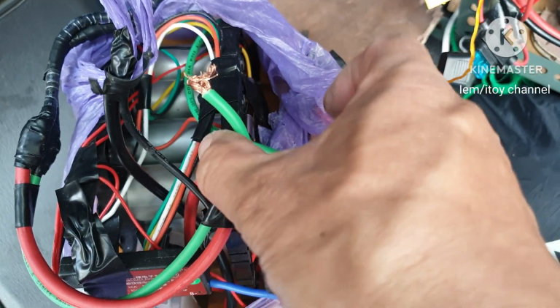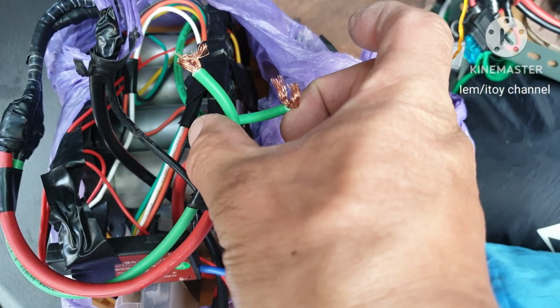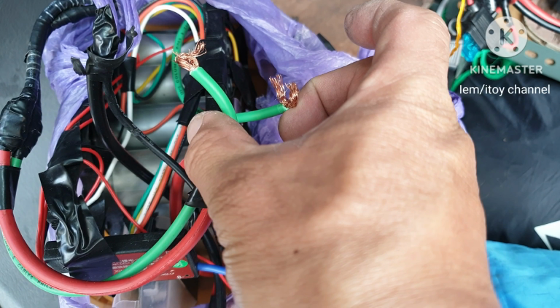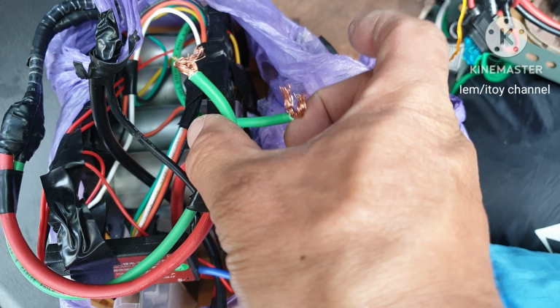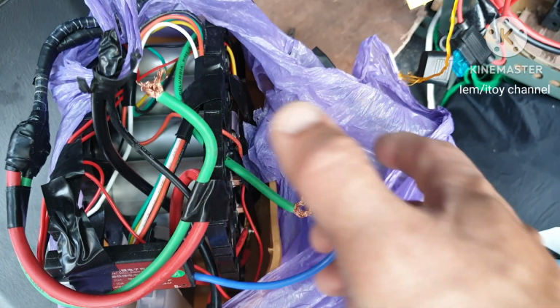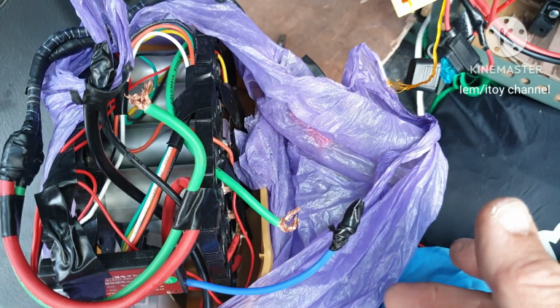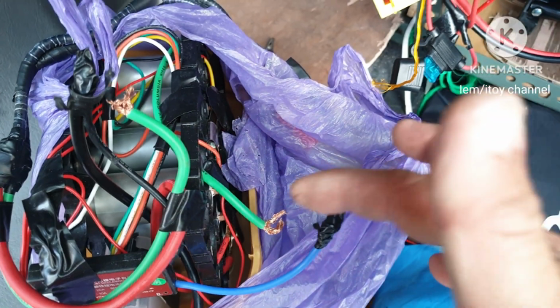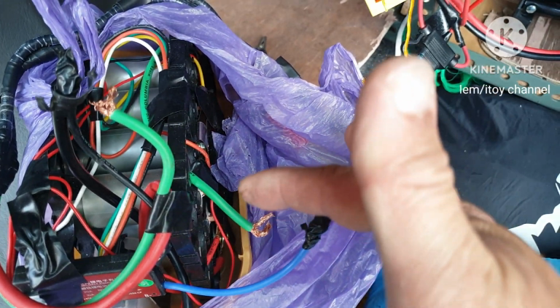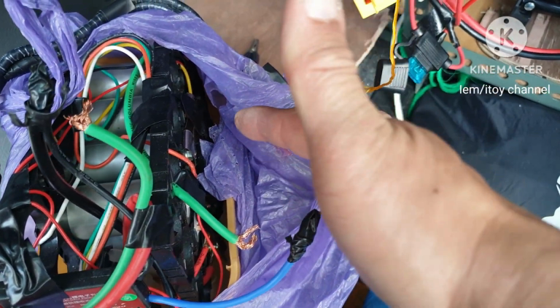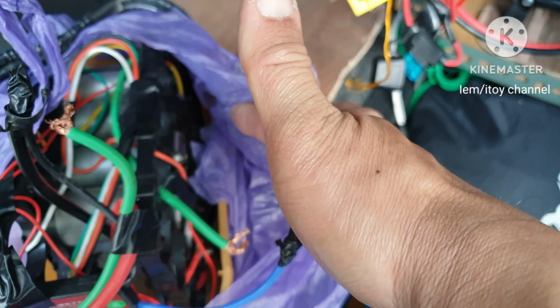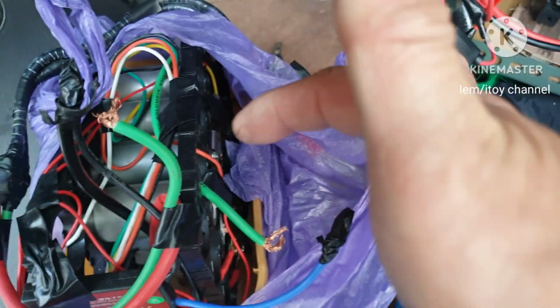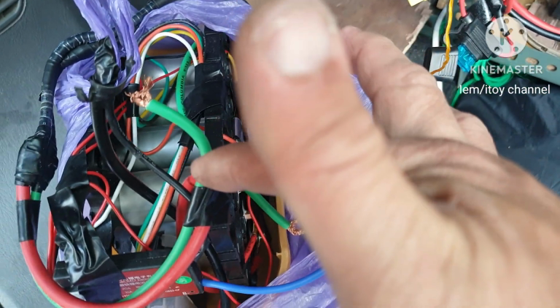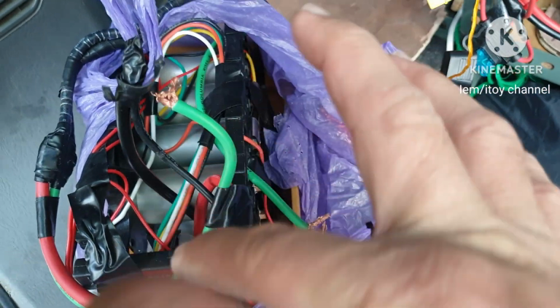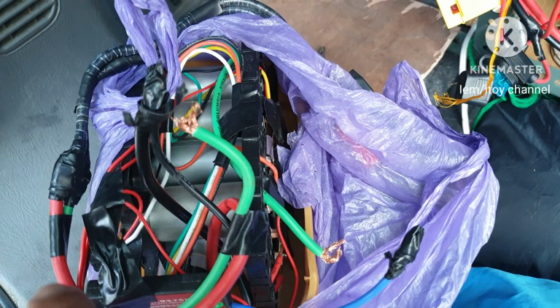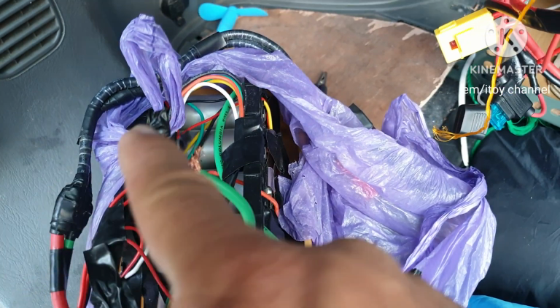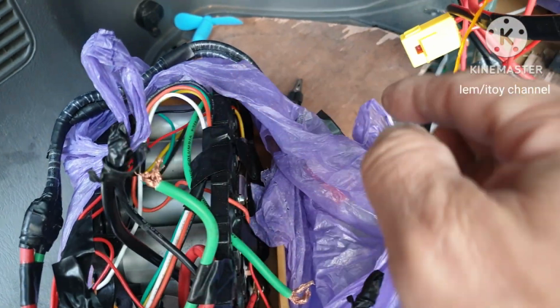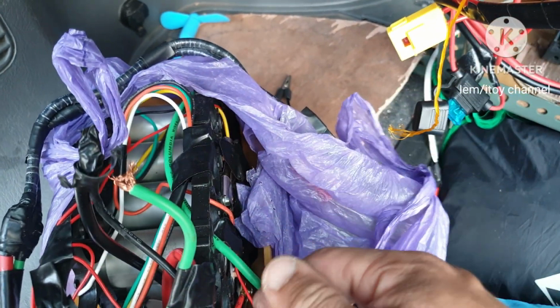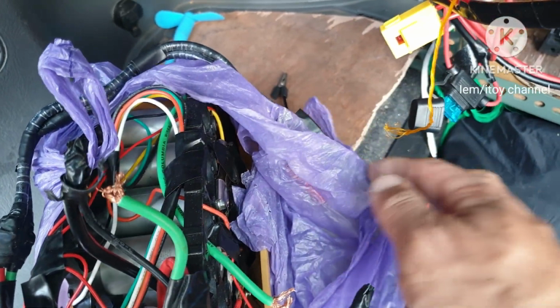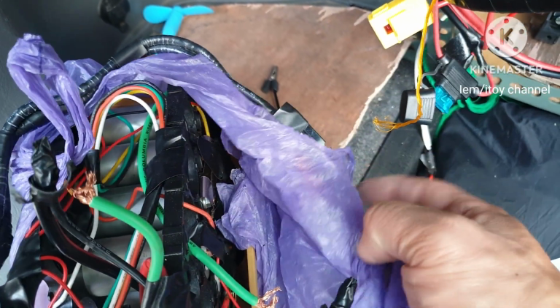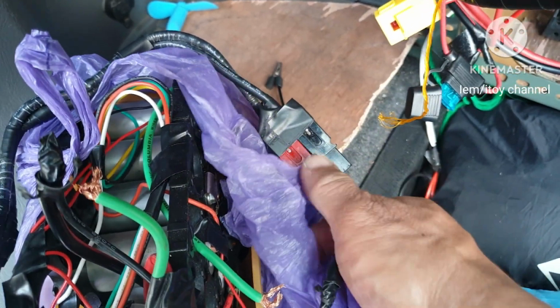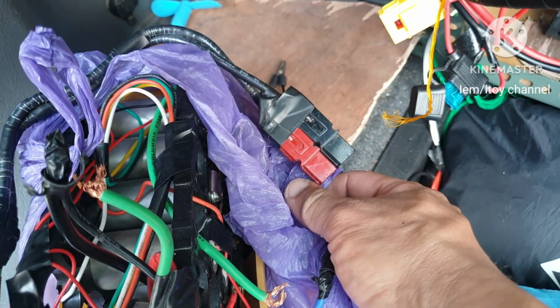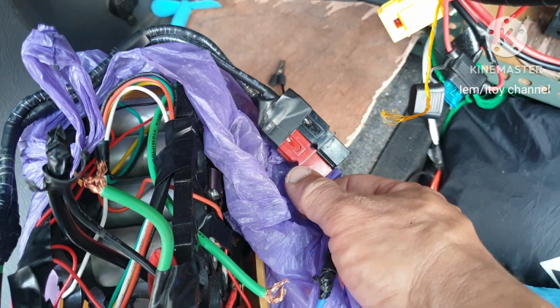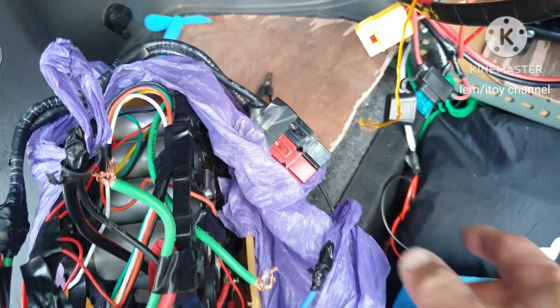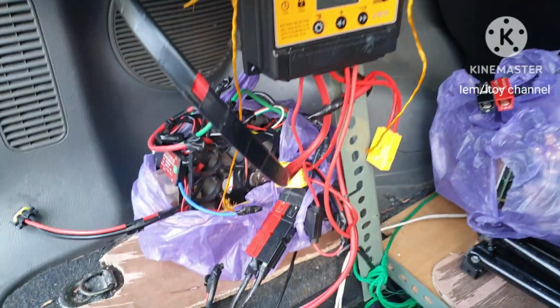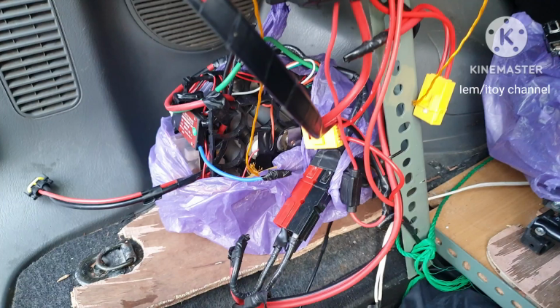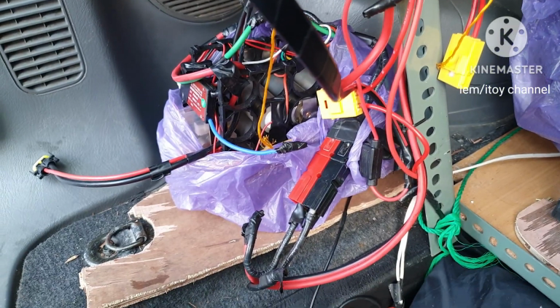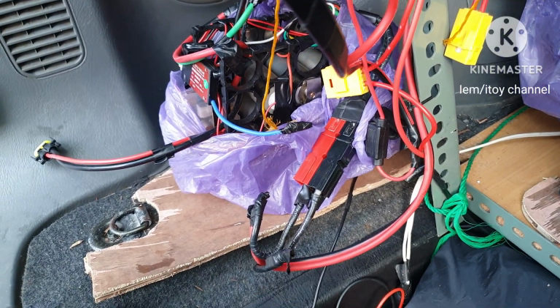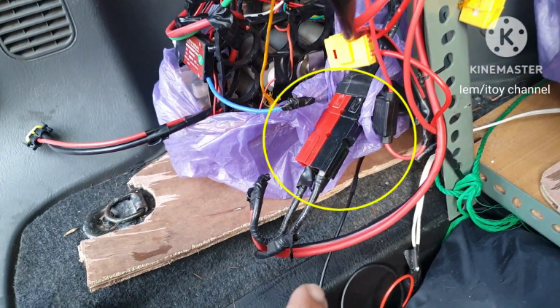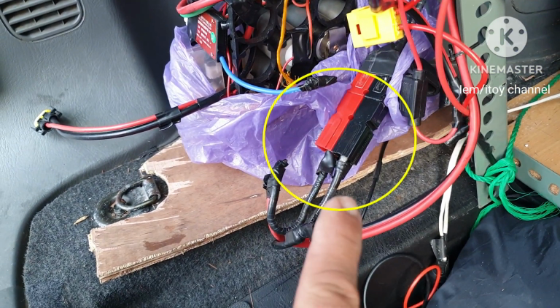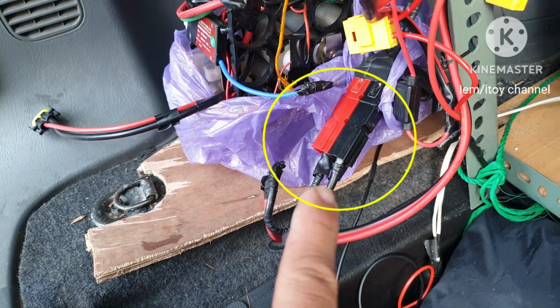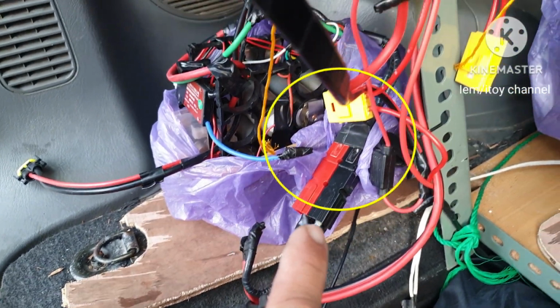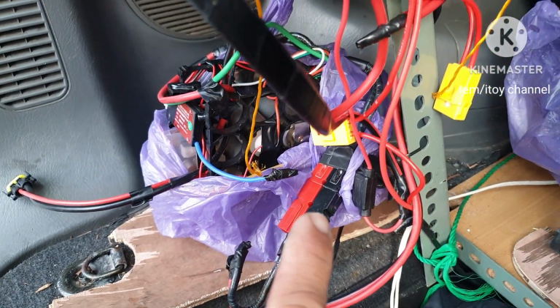I'll connect the negative wires. They are connected to the negative of the battery and negative of the plug. The battery is now plugged in and let's see if it will charge.